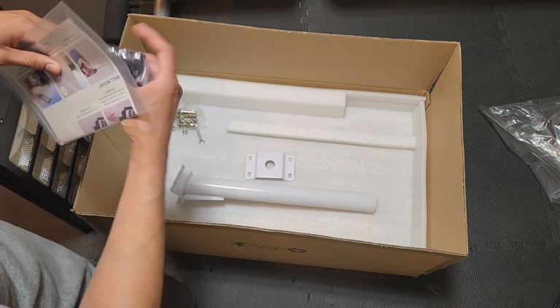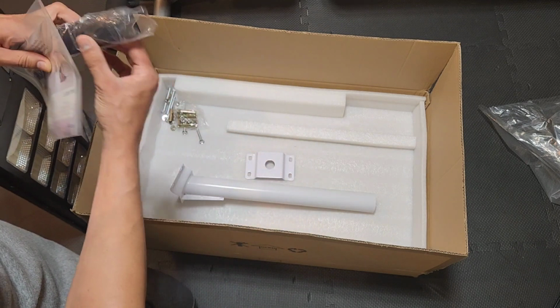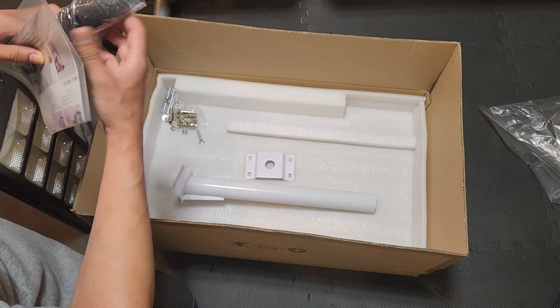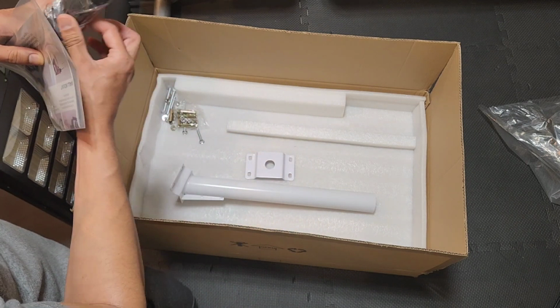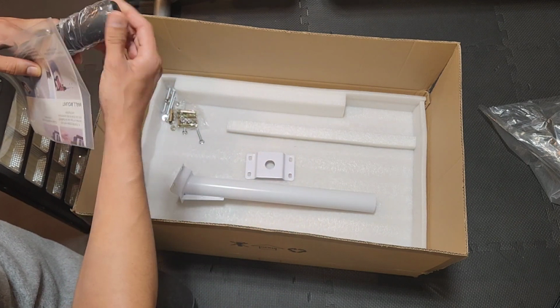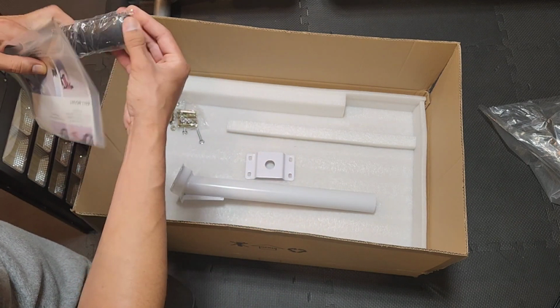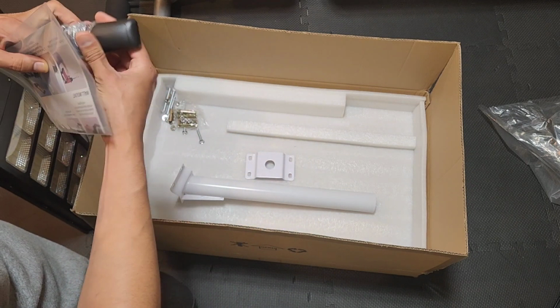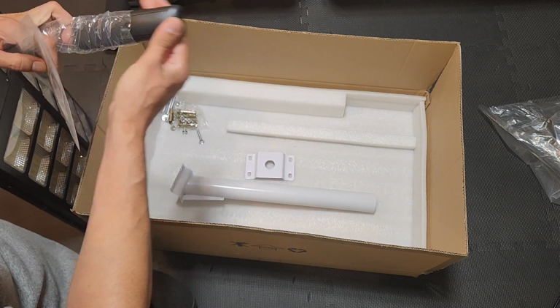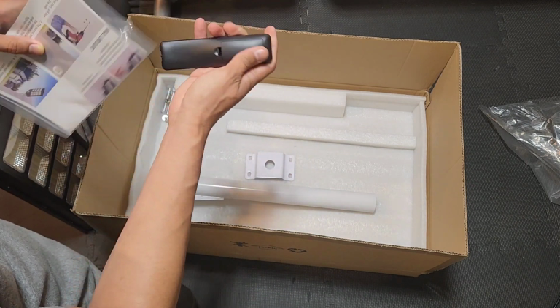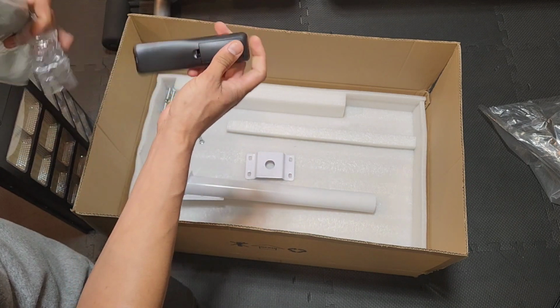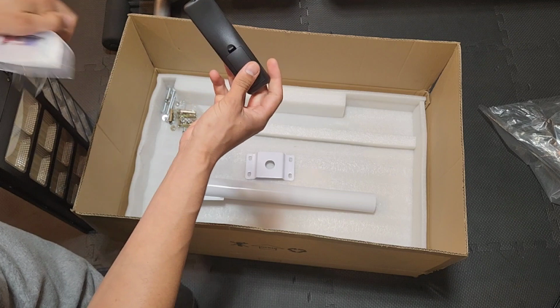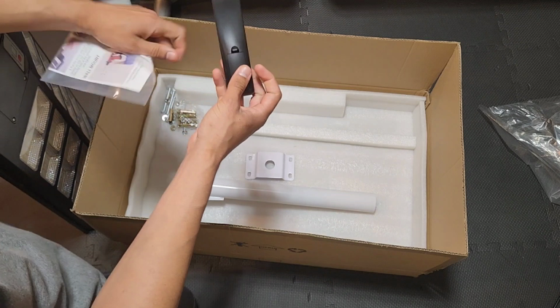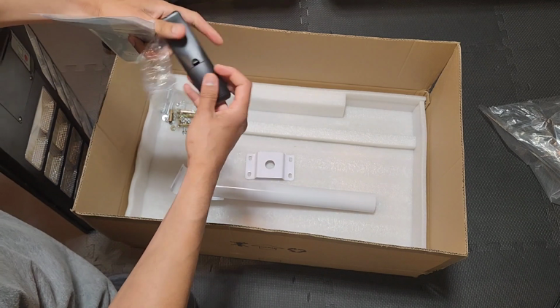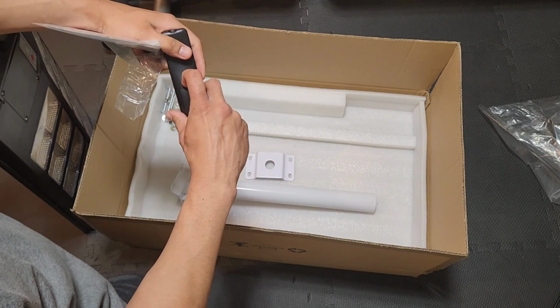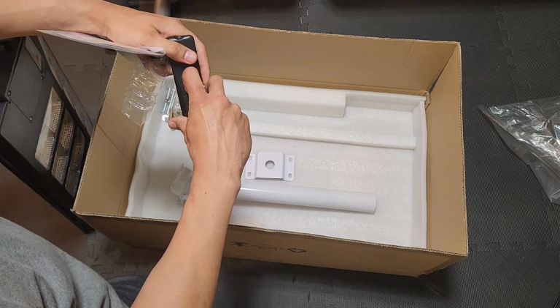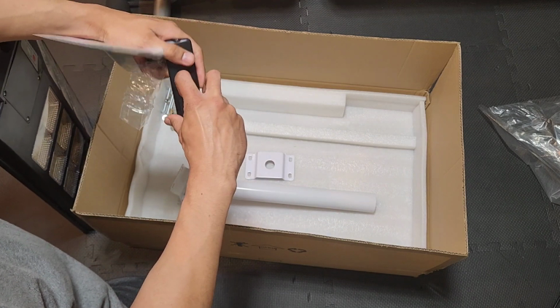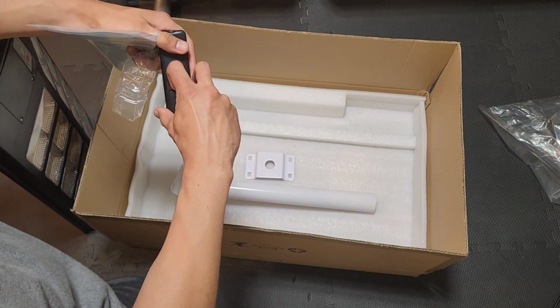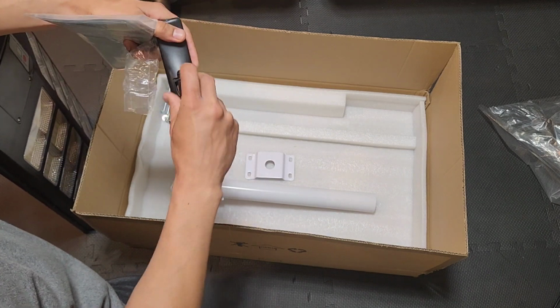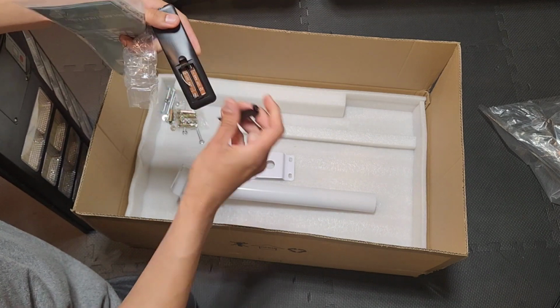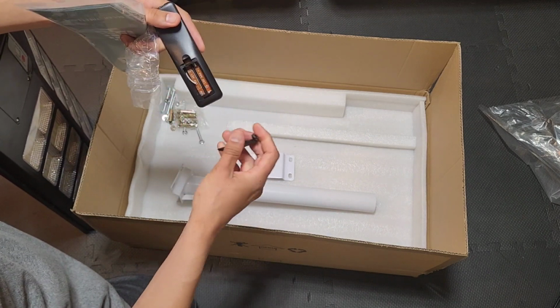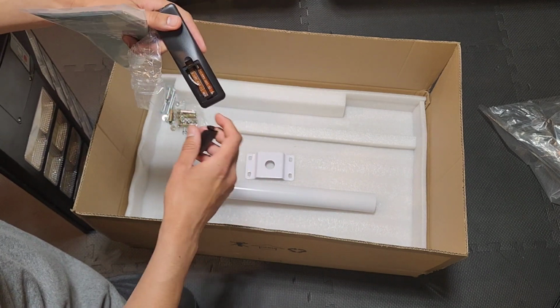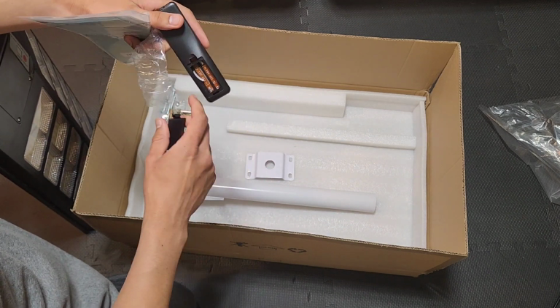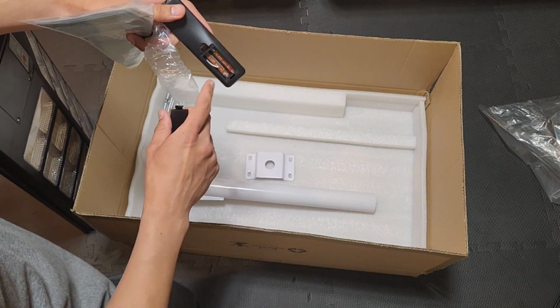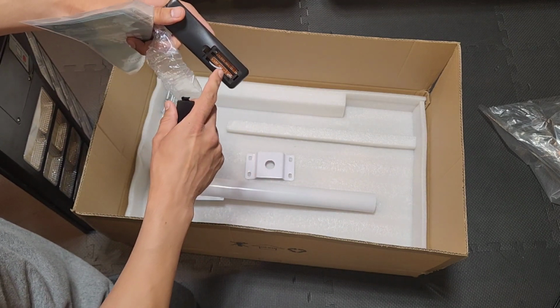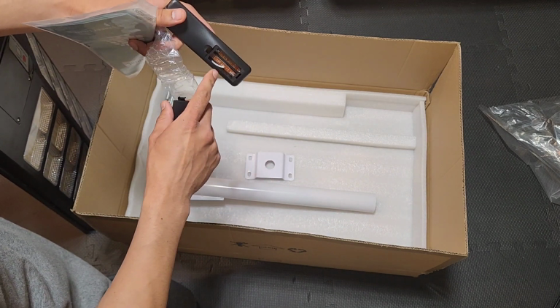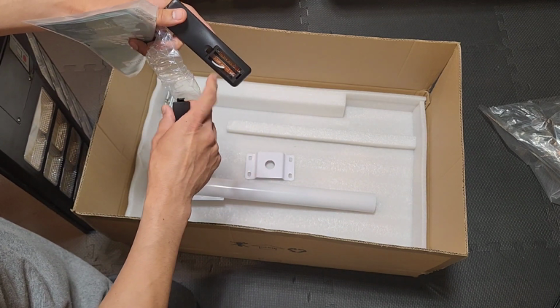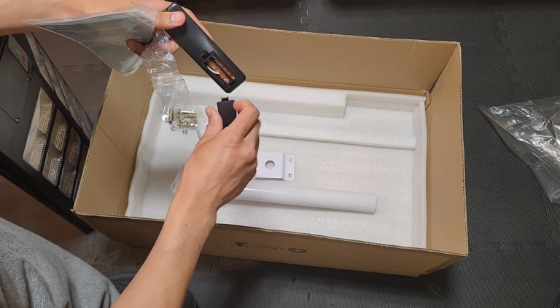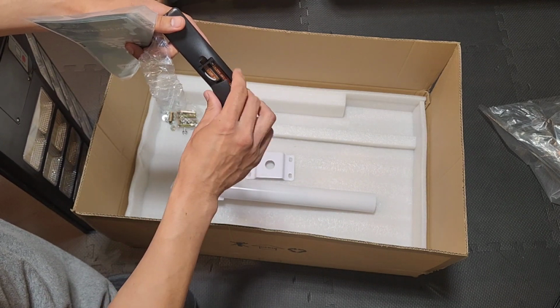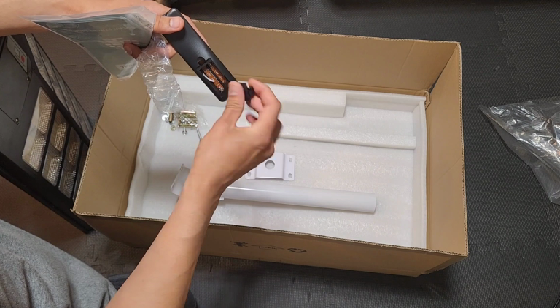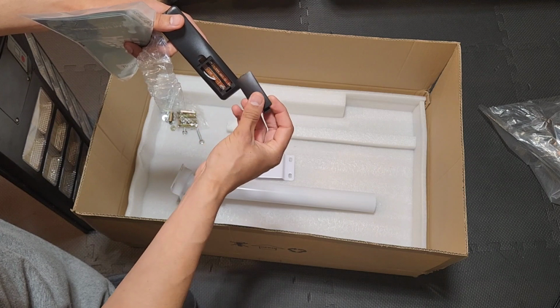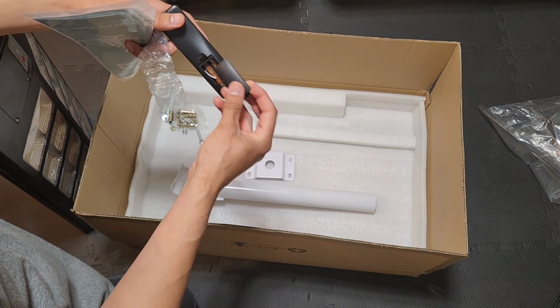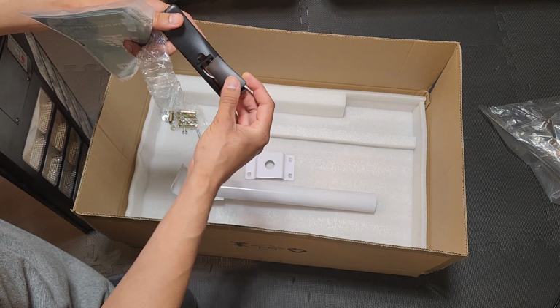You need to put batteries in the remote. It uses two AAA batteries, which are not included.